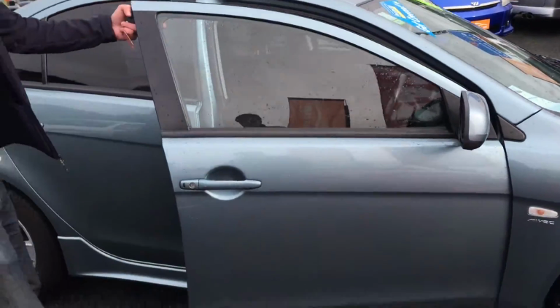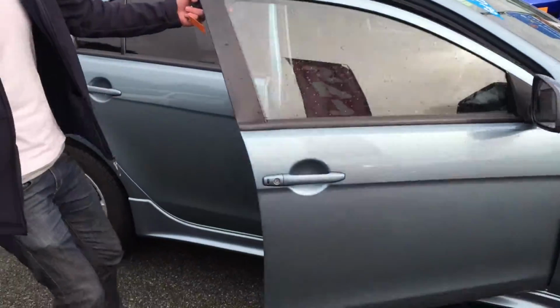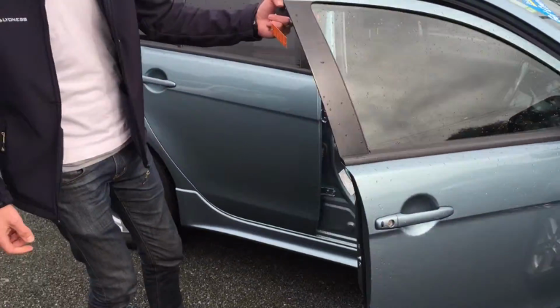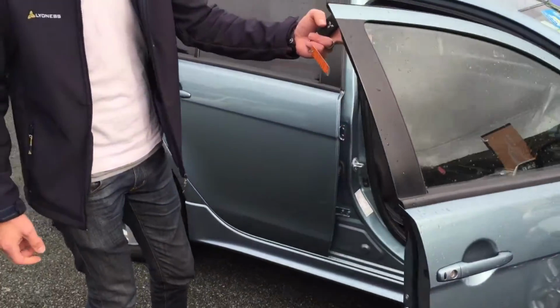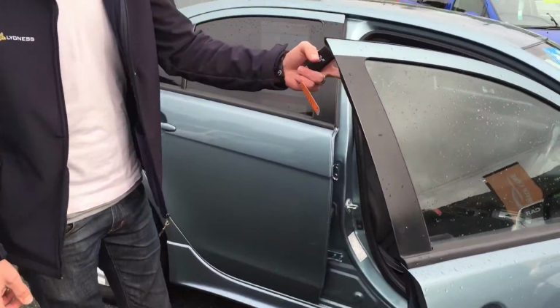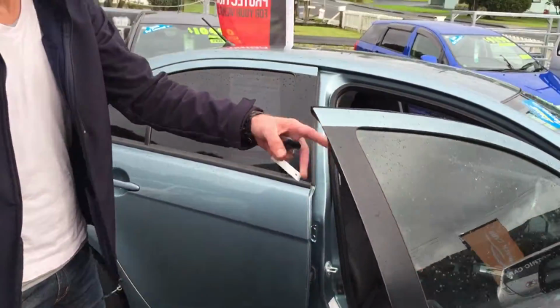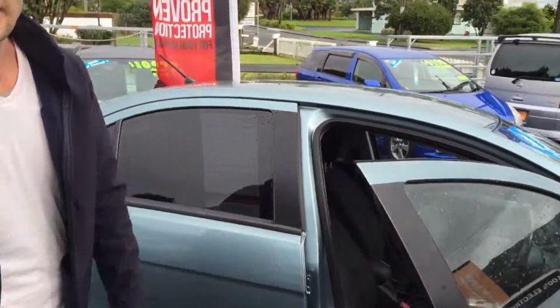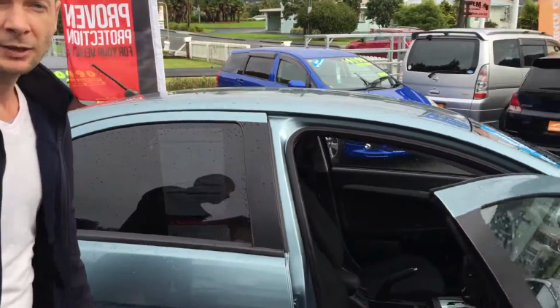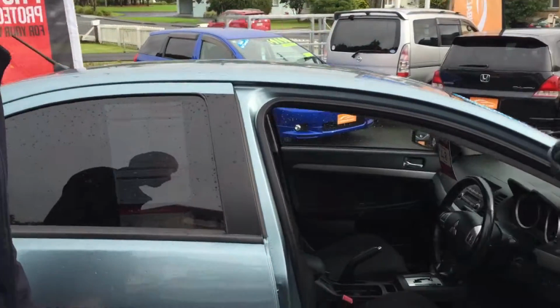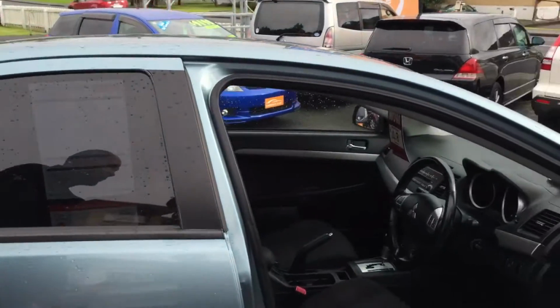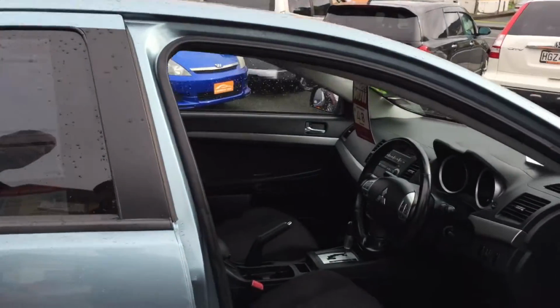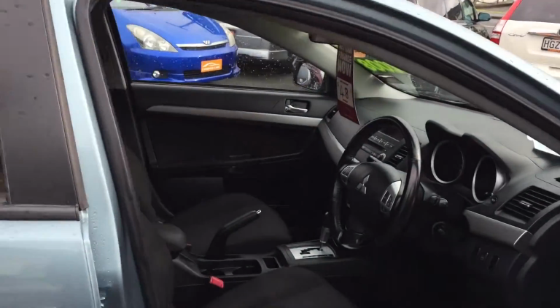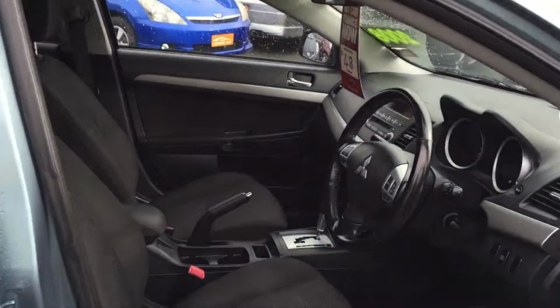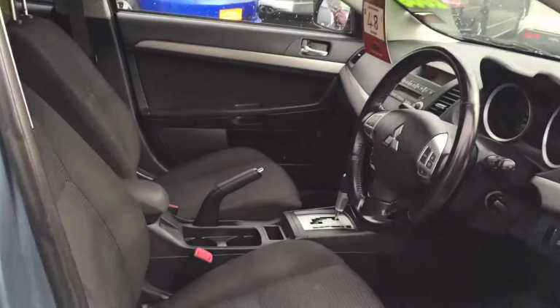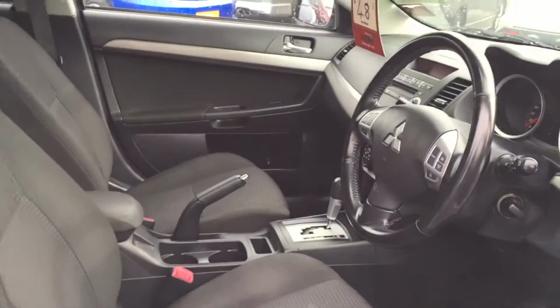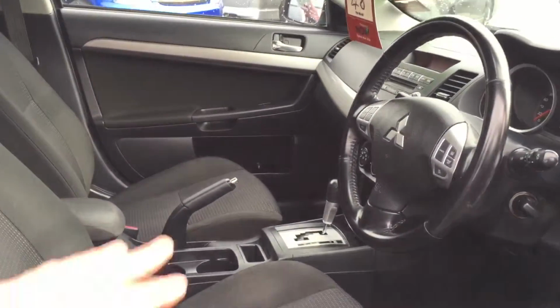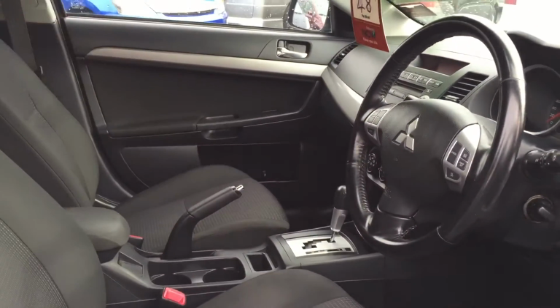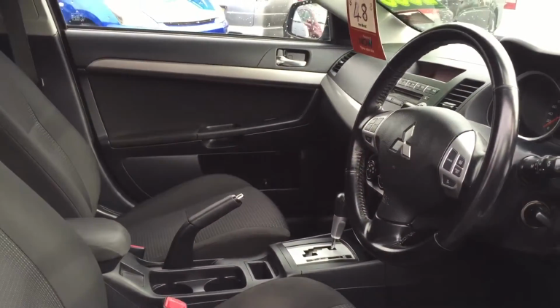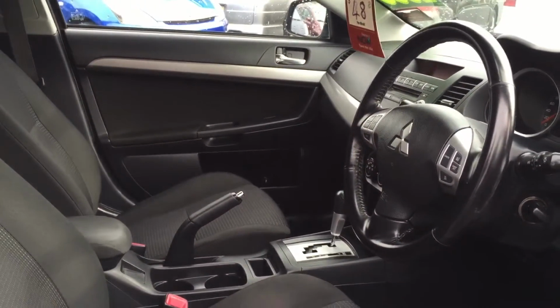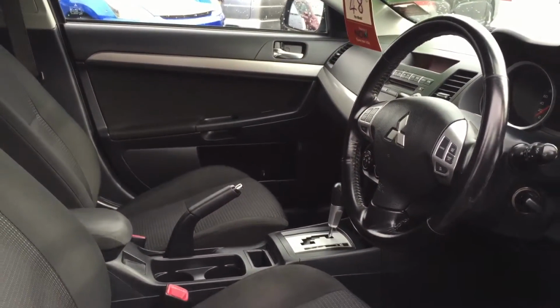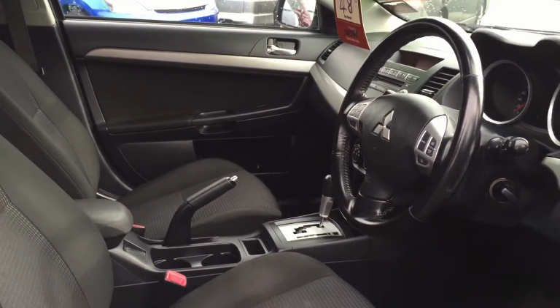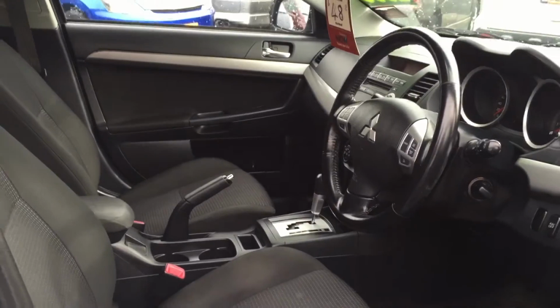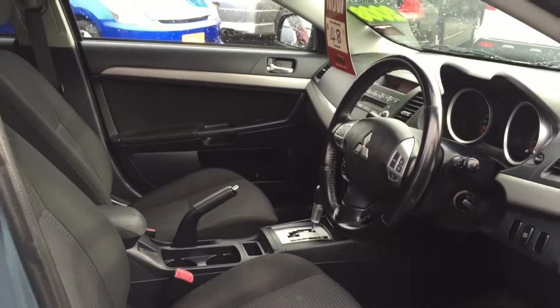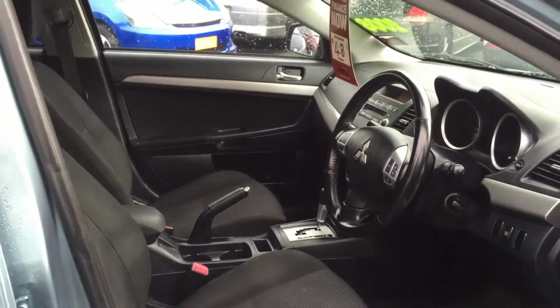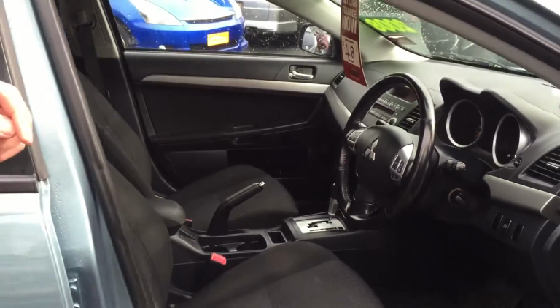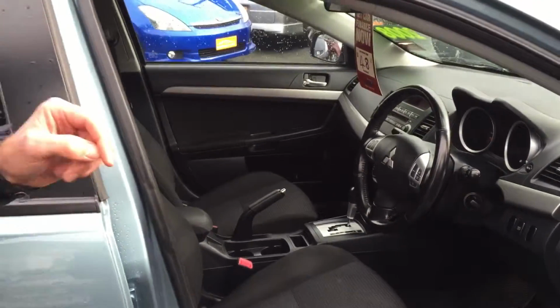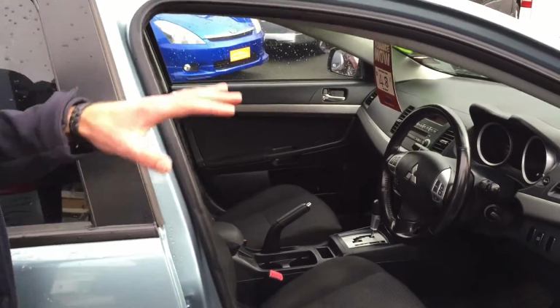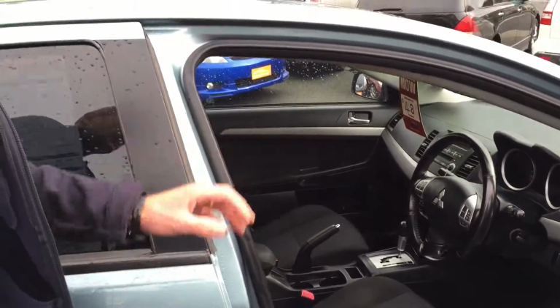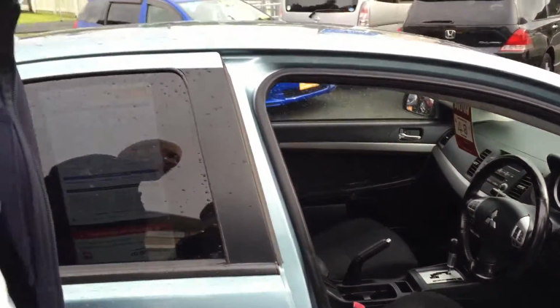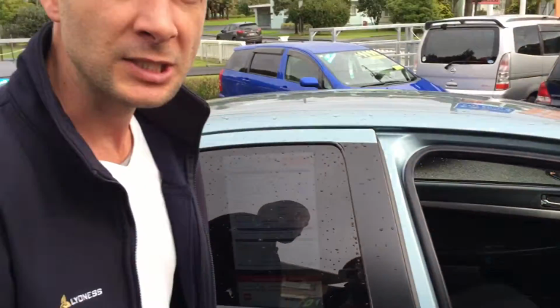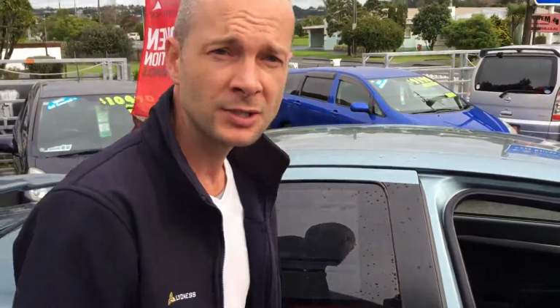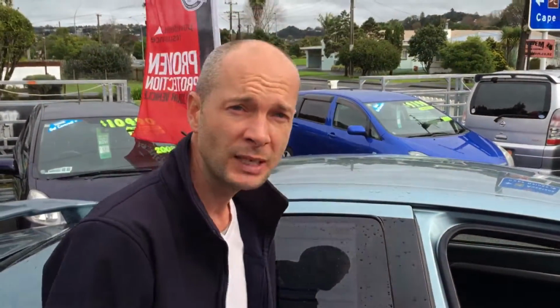This one's got the nice black interior as well which finishes it off really nicely. You've got all your controls on the steering wheel there, you've got cruise control, and it's got a really nice sounding stereo system in it.